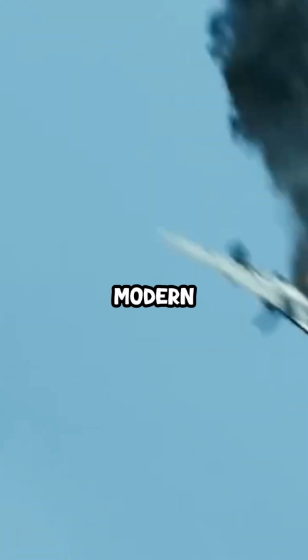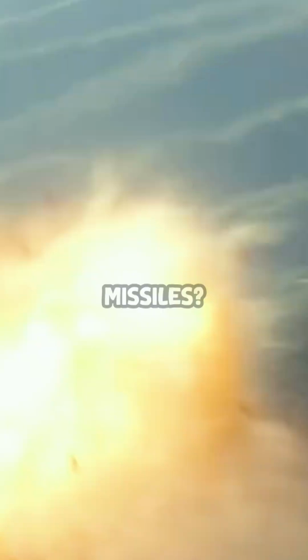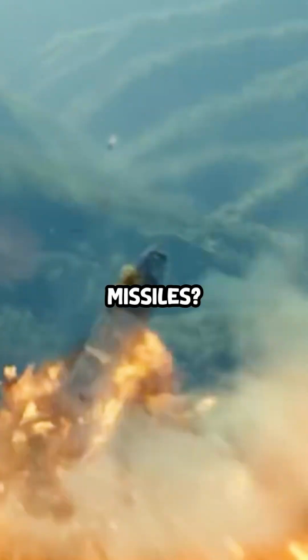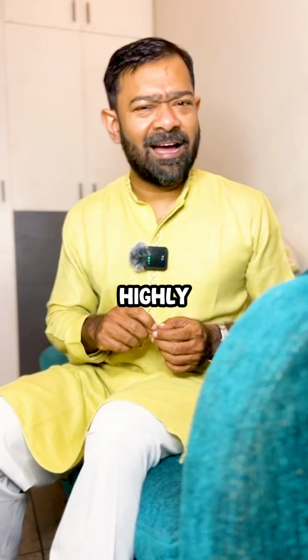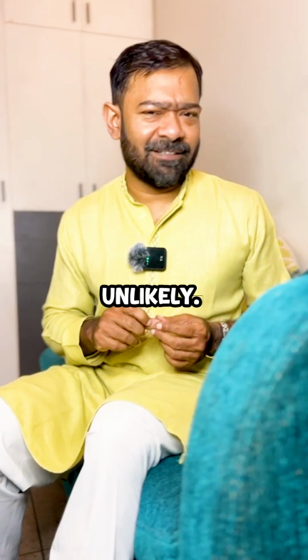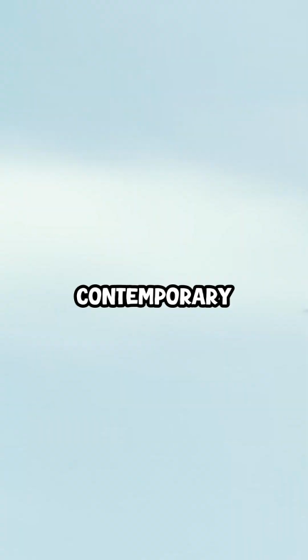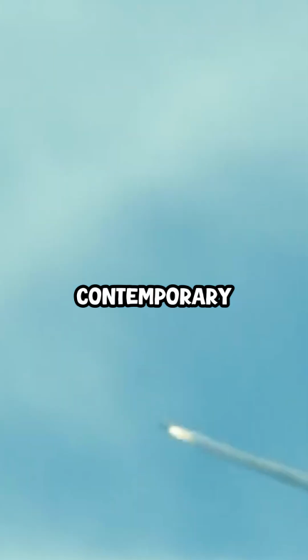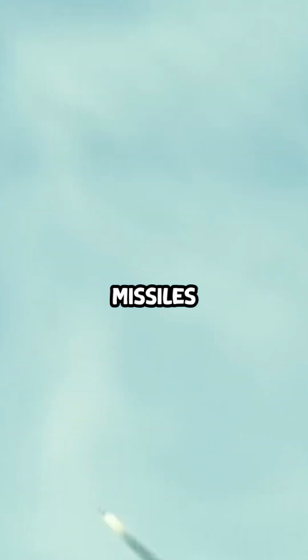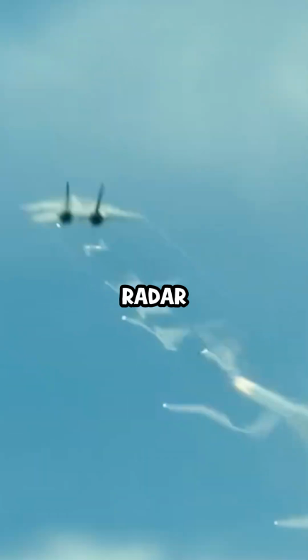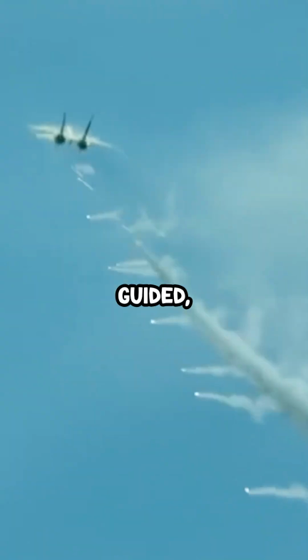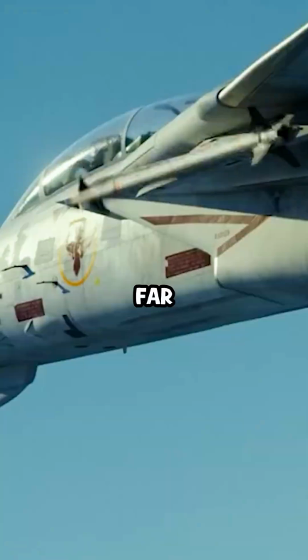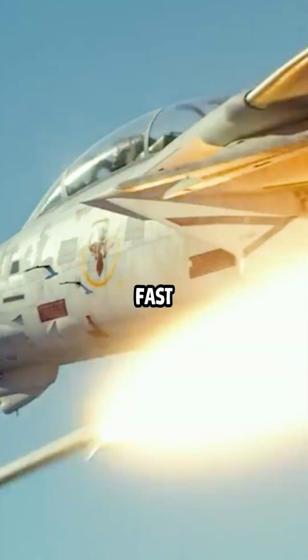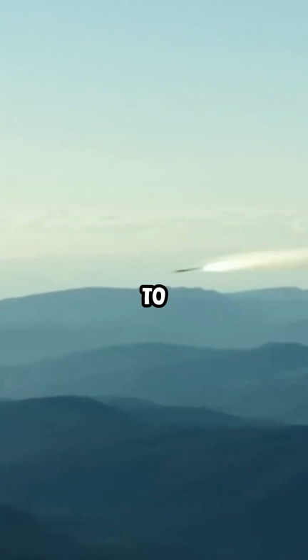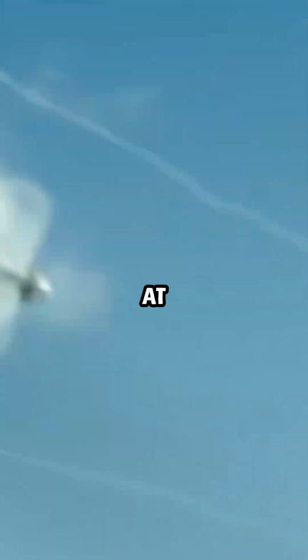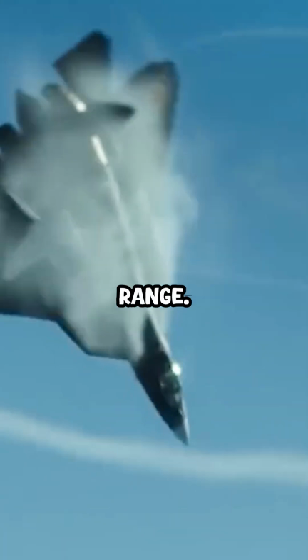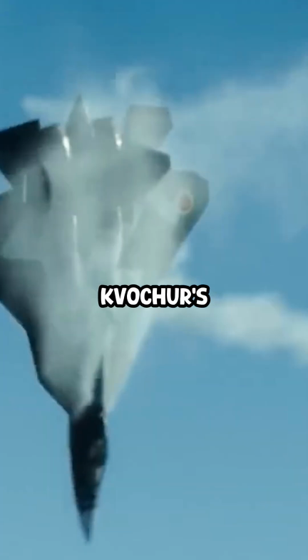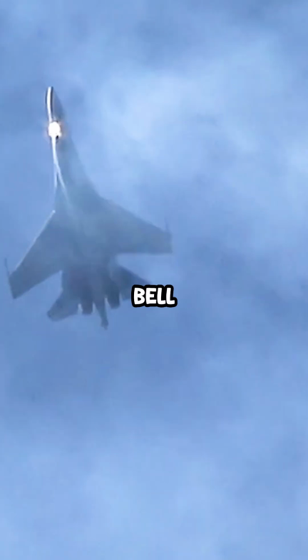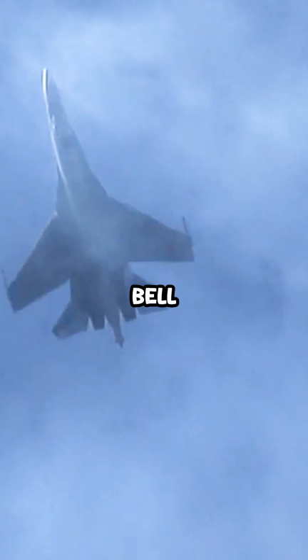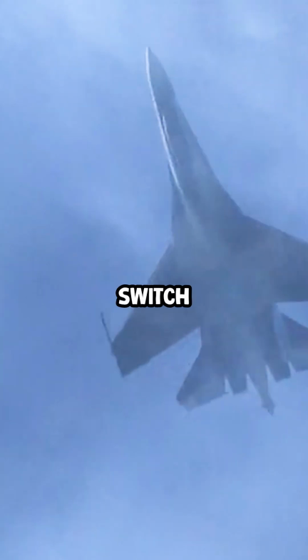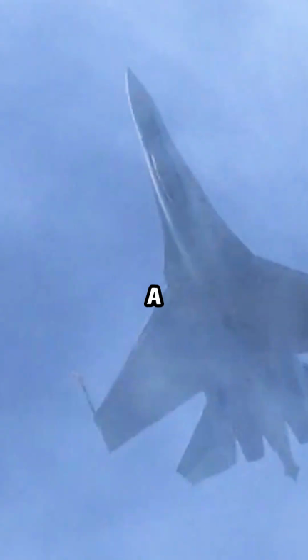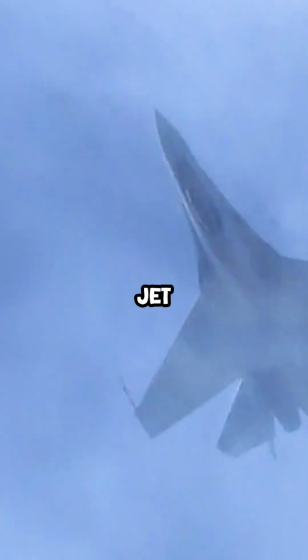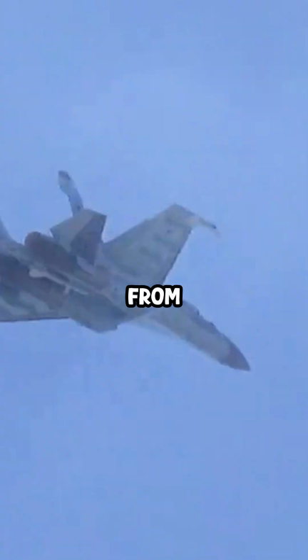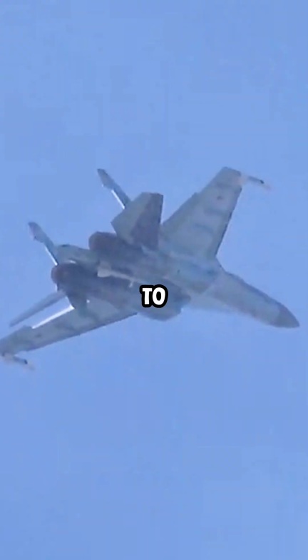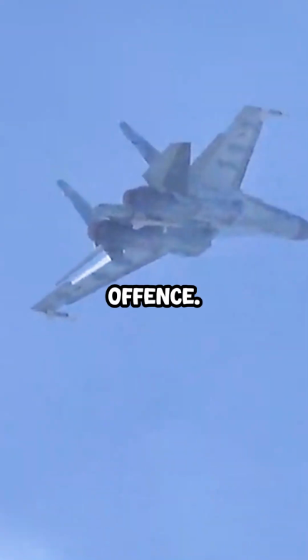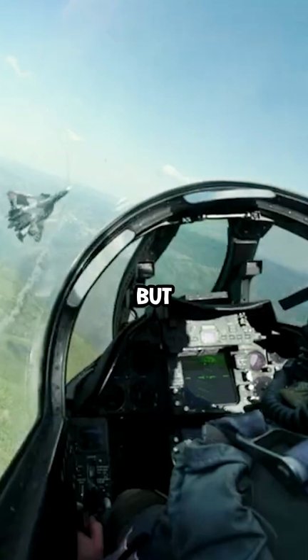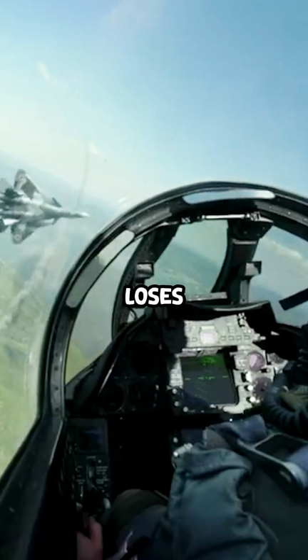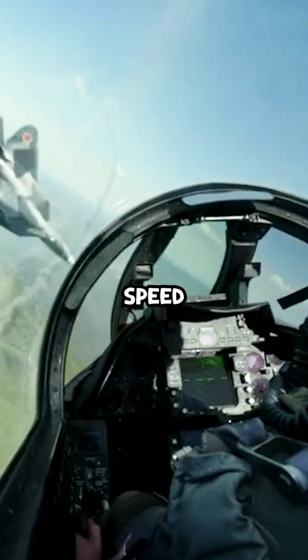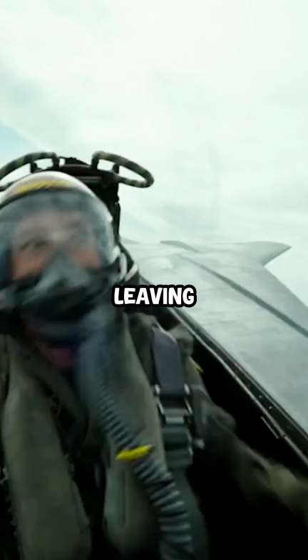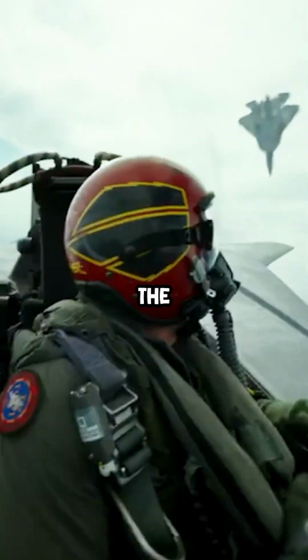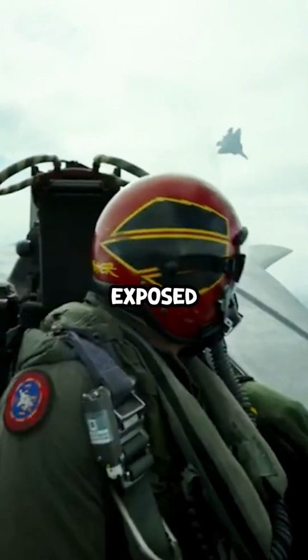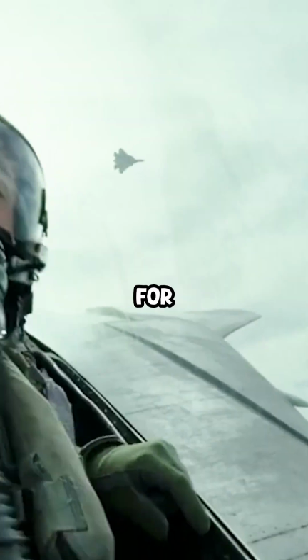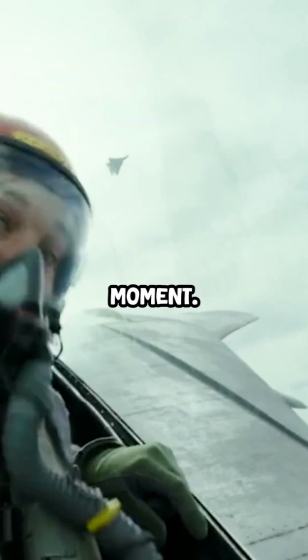Dodging modern missiles? Highly unlikely. Contemporary missiles are radar-guided and far too fast to evade at that range. Khochur's Bell can switch a jet from defense to offense, but it loses speed, leaving the jet exposed for a moment.